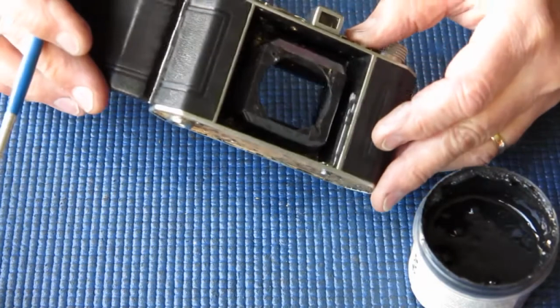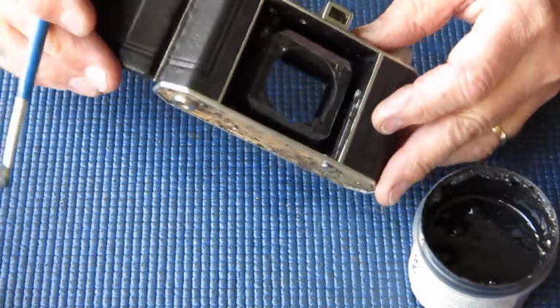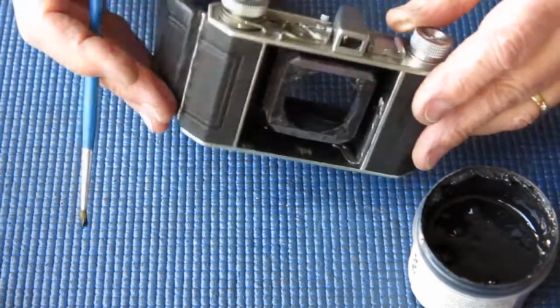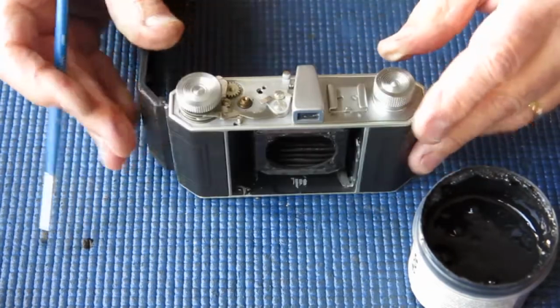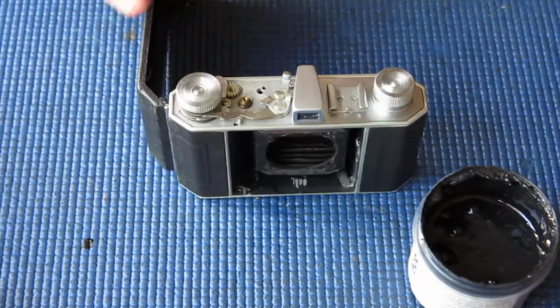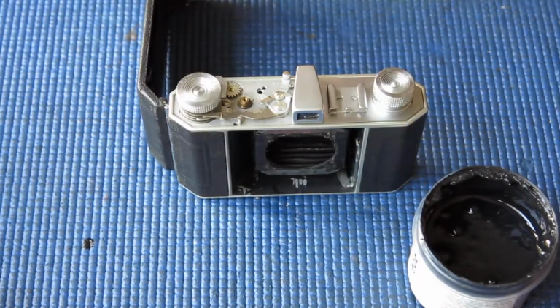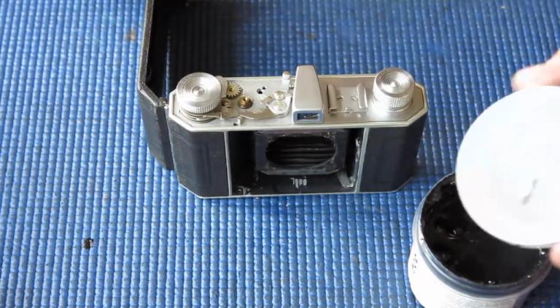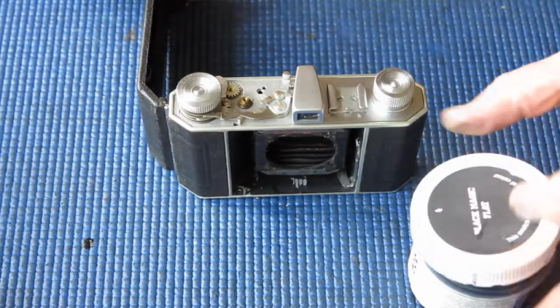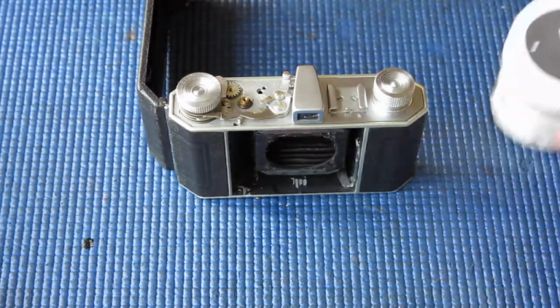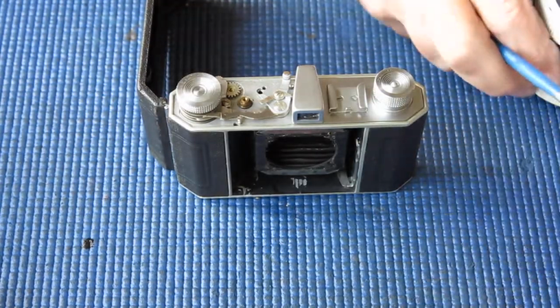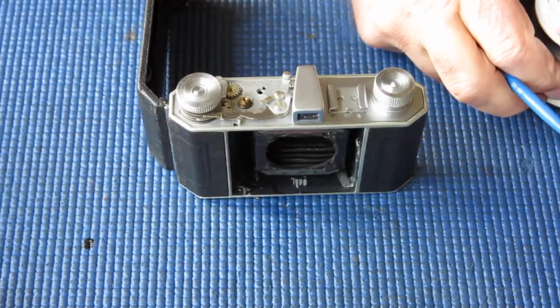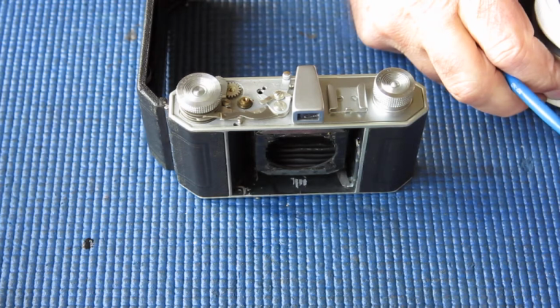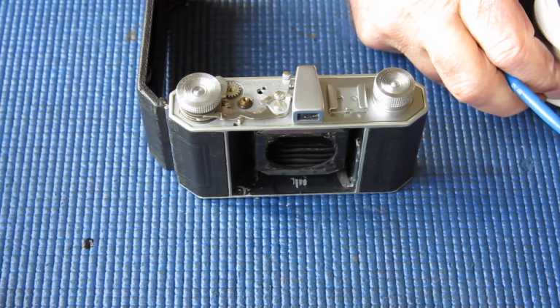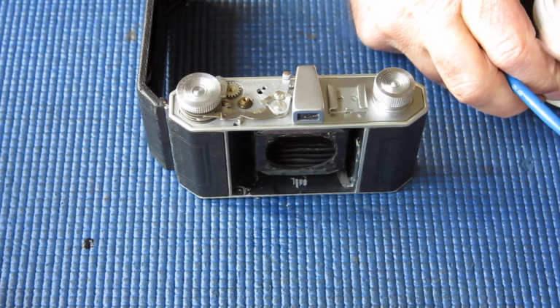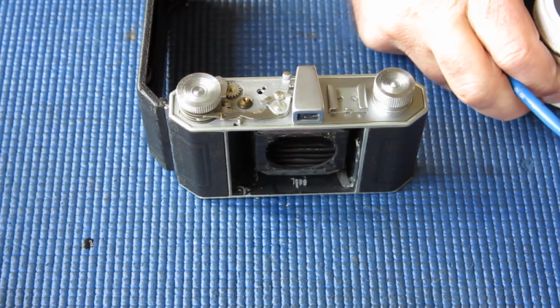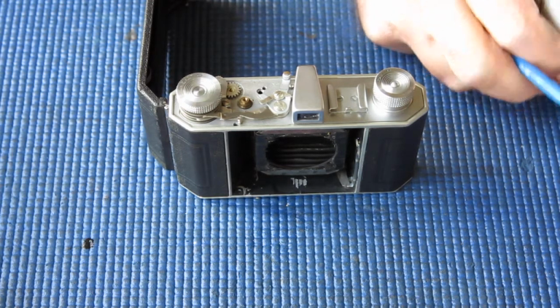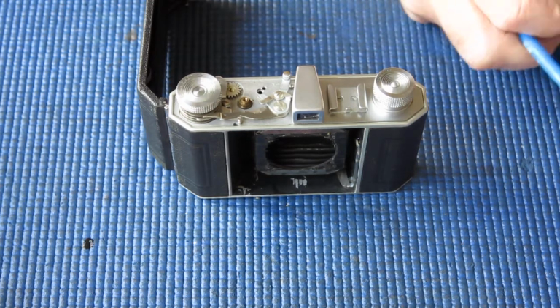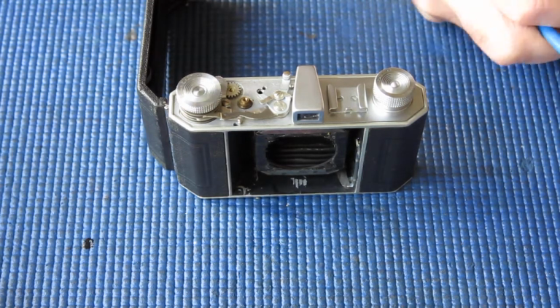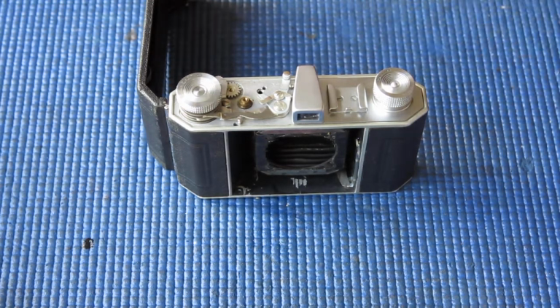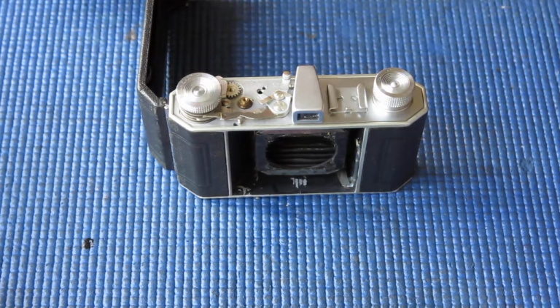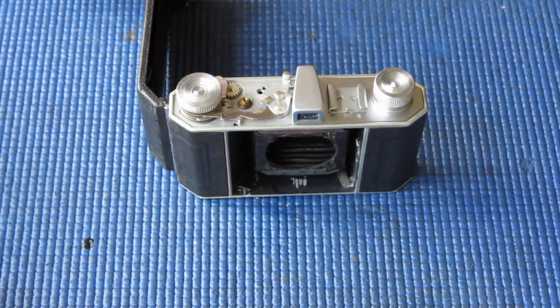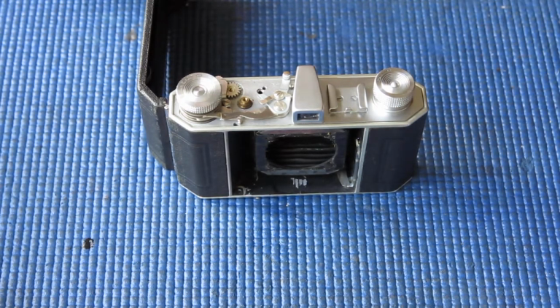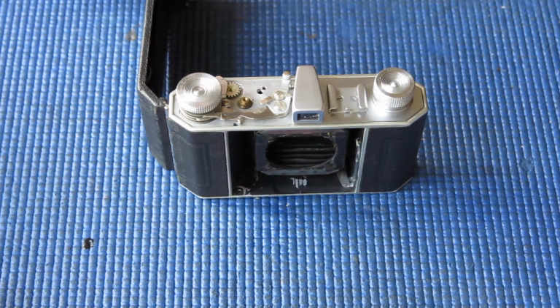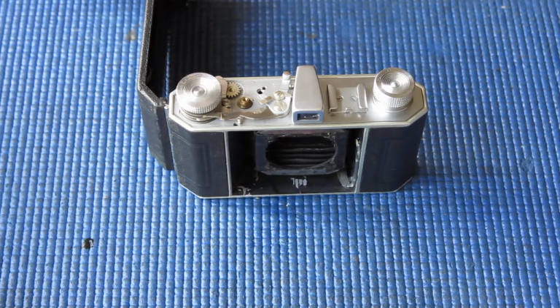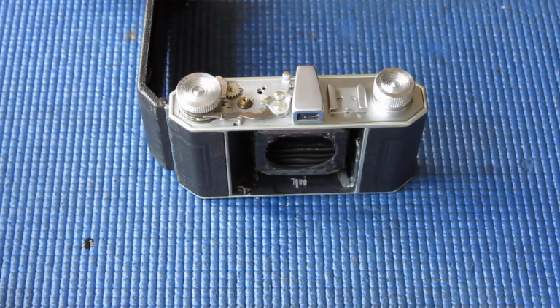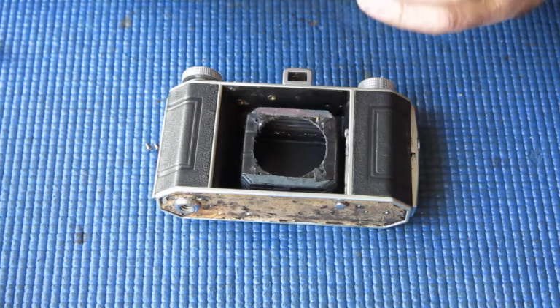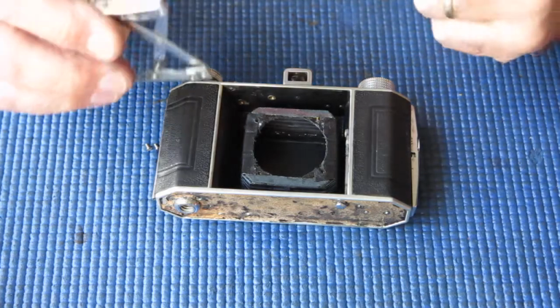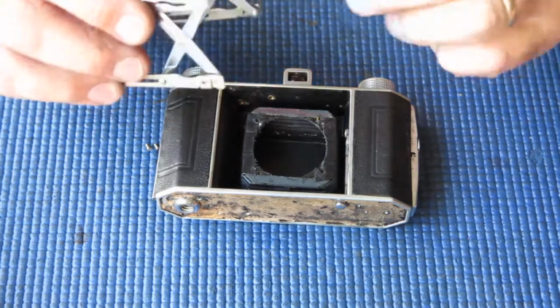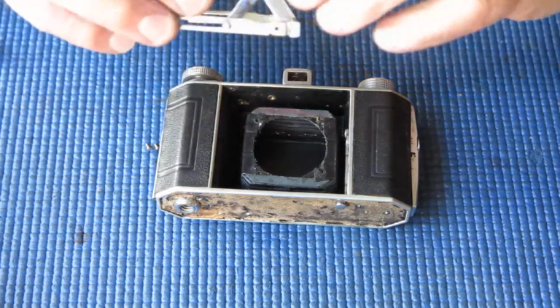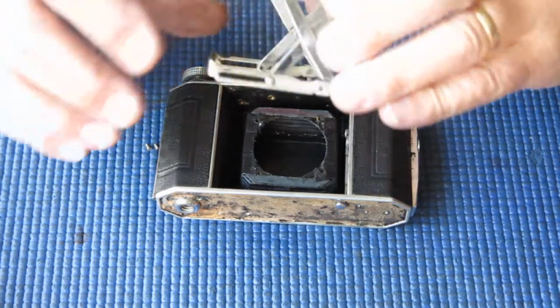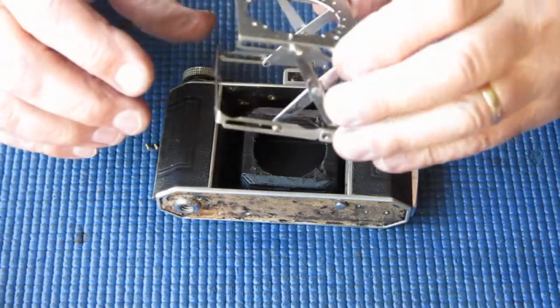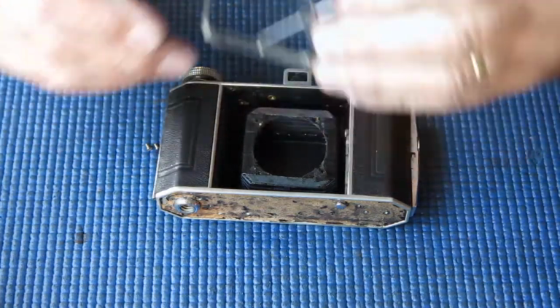That looks fine to me. That'll do well. So I'll just go and clean my paintbrush and carry on working. I'll get these bellows struts back in place now.